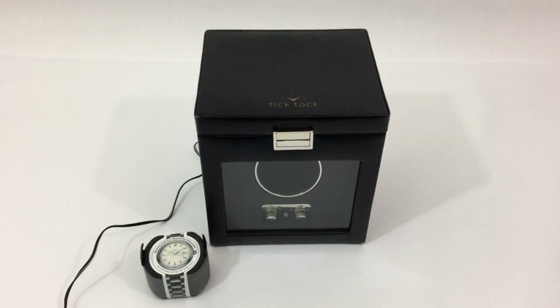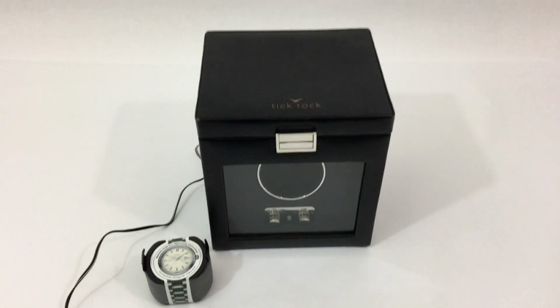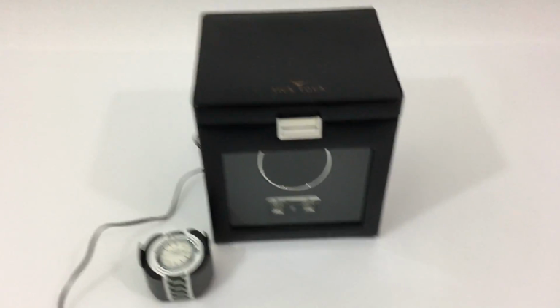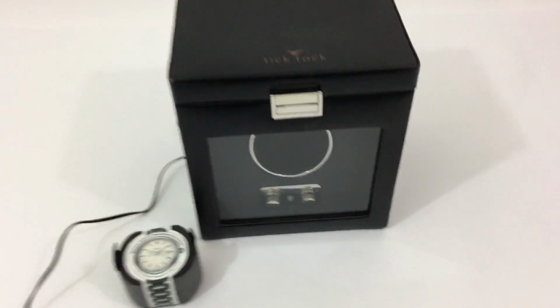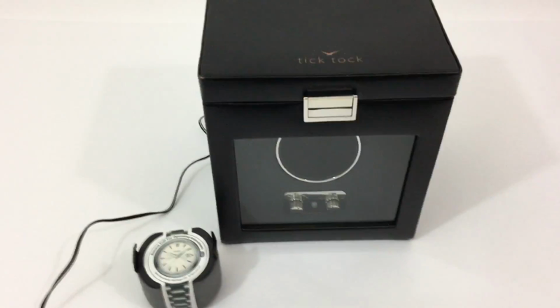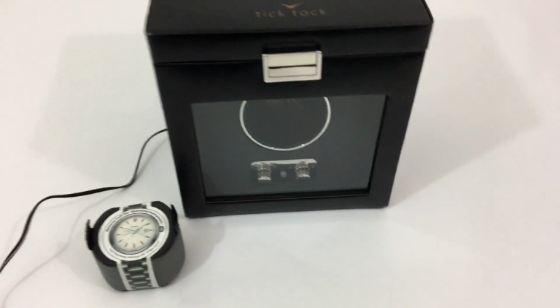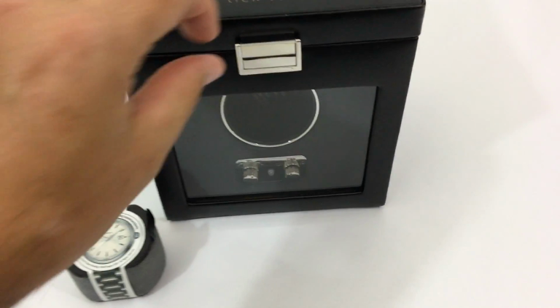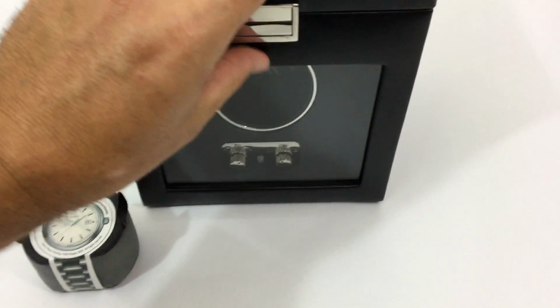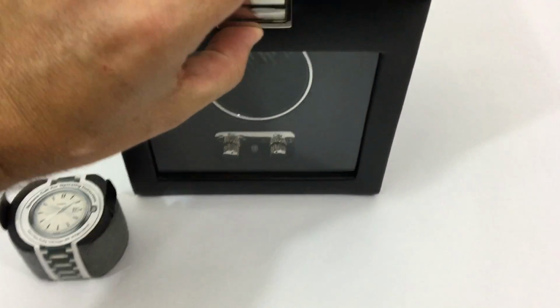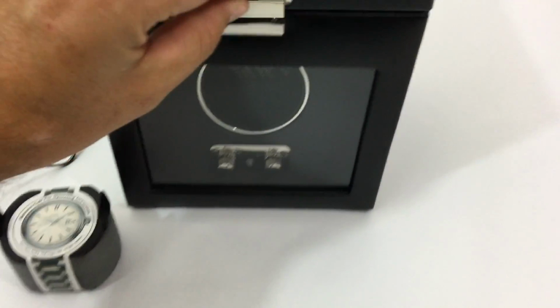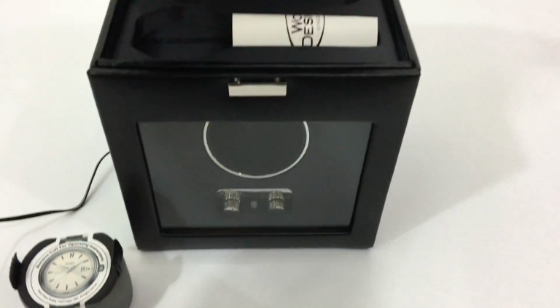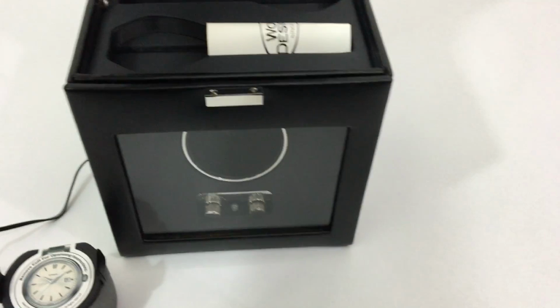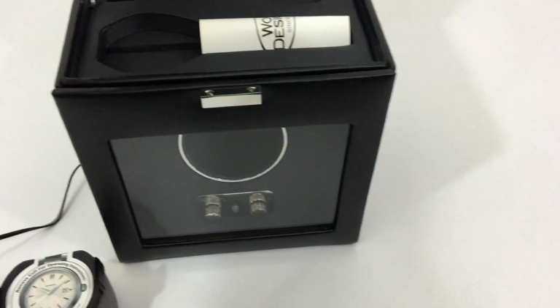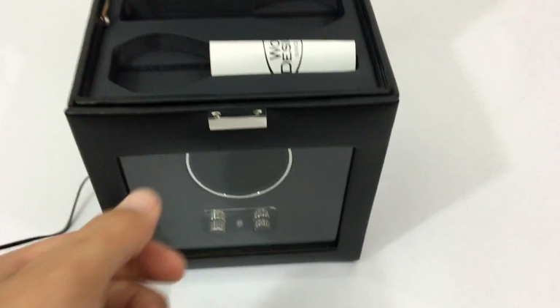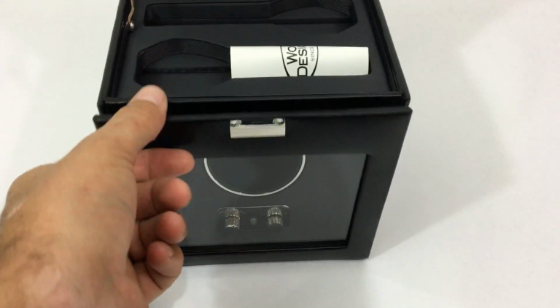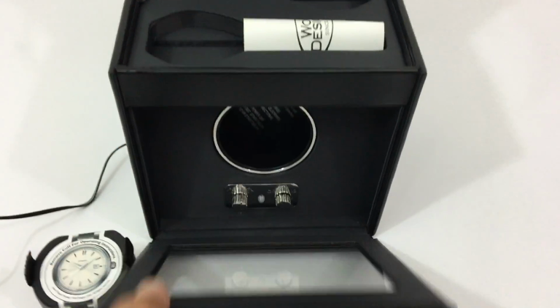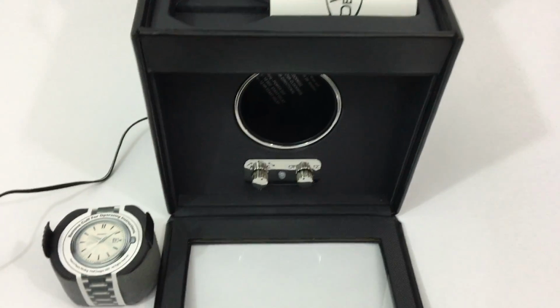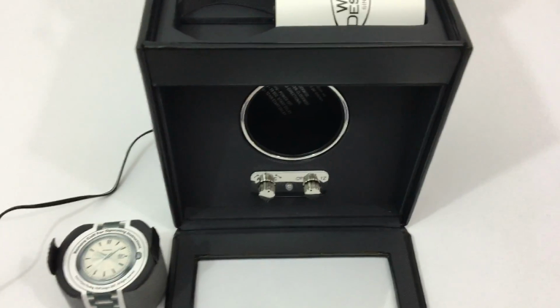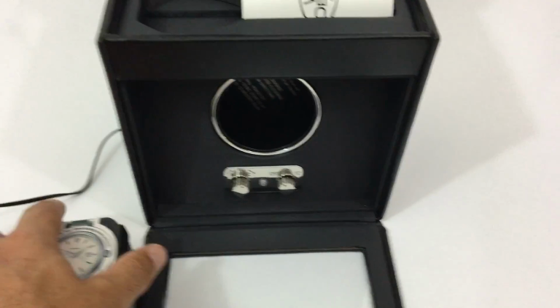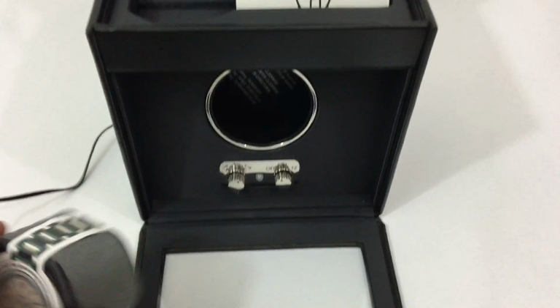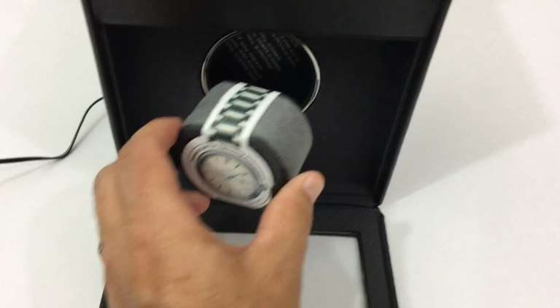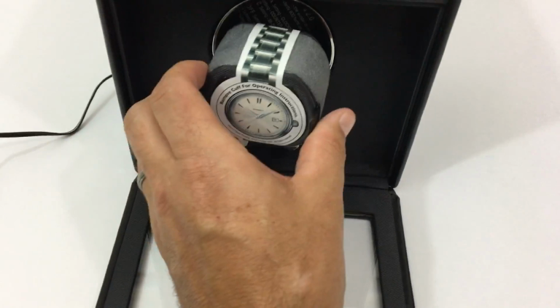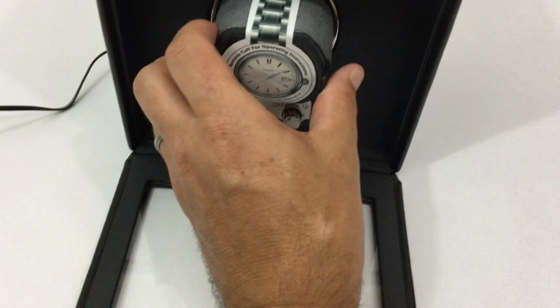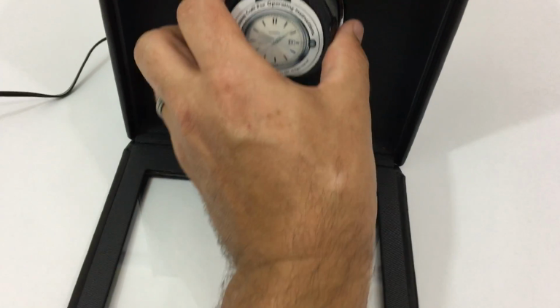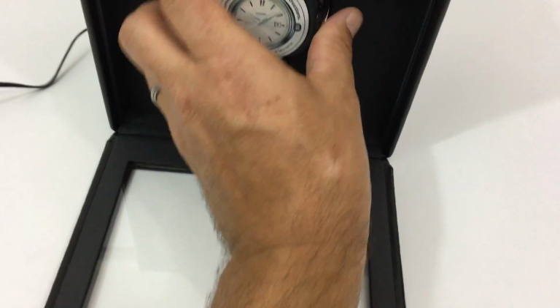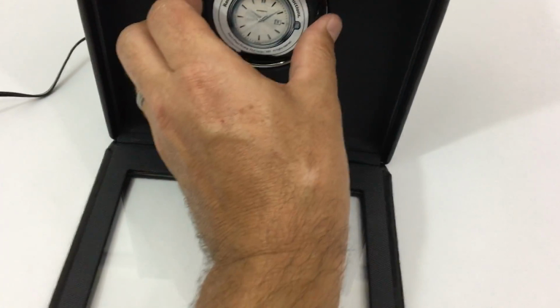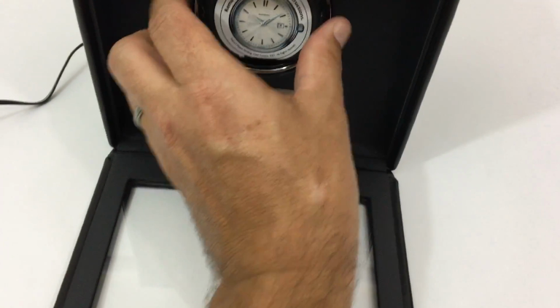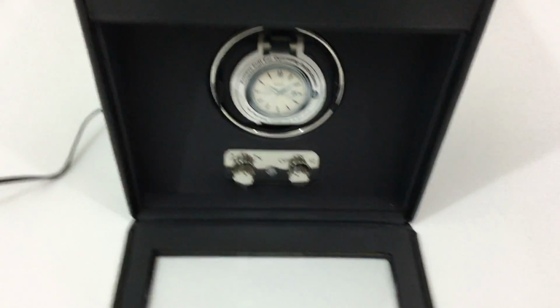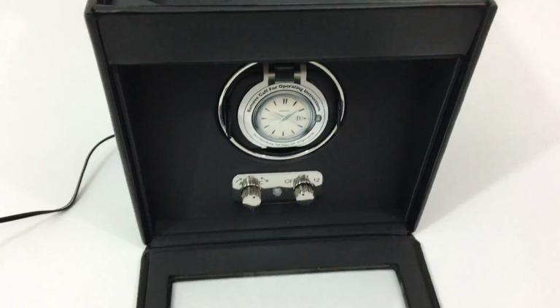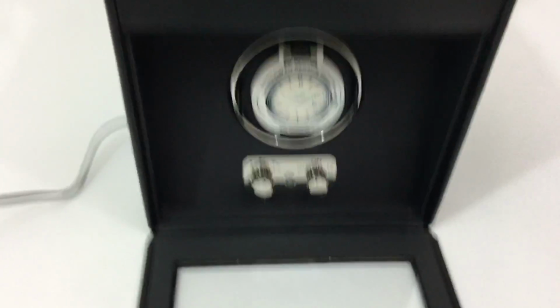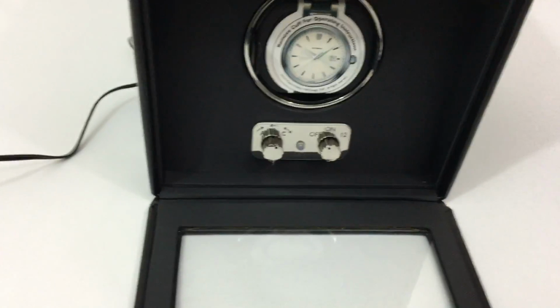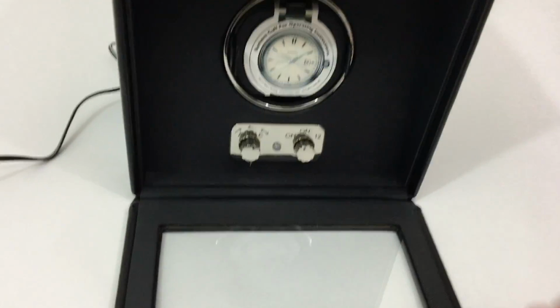I wanted to include a short functions test video with this listing for the module 2.0. Insert the cuff — there are two different cuffs included for different size watches.